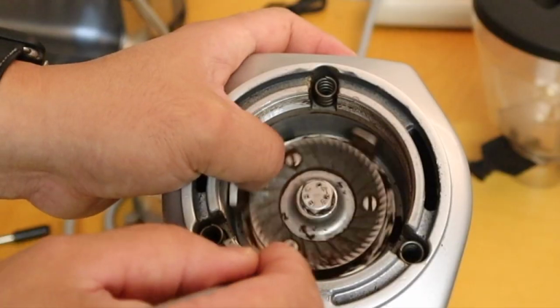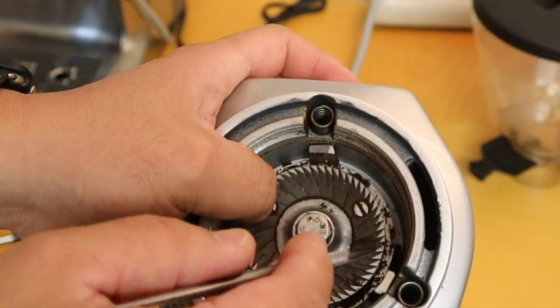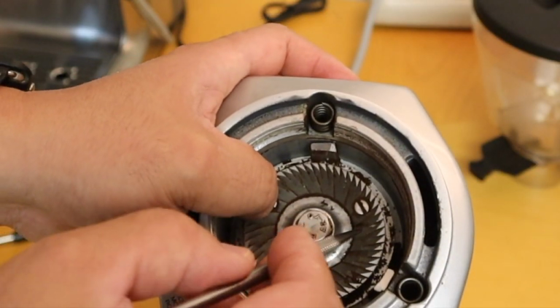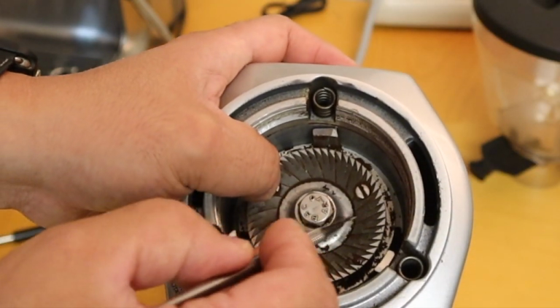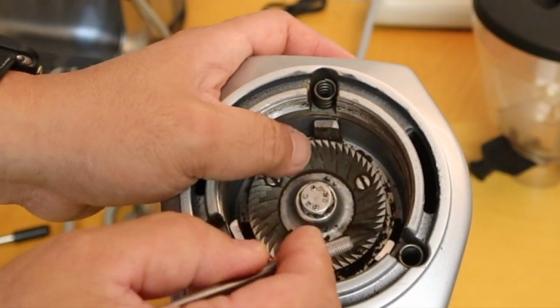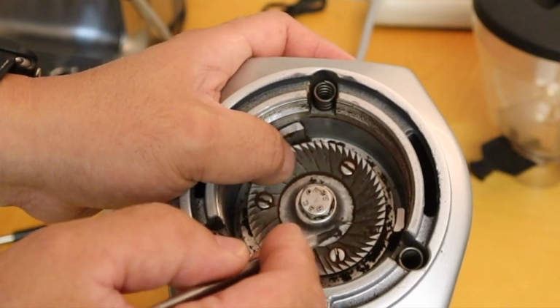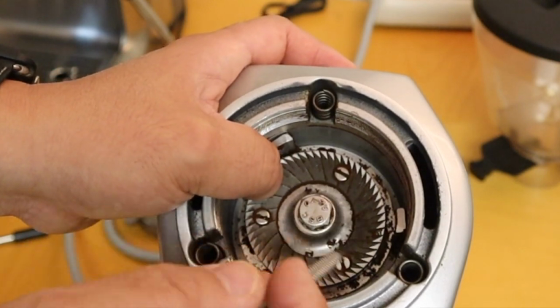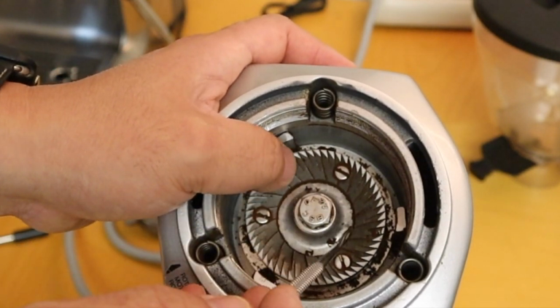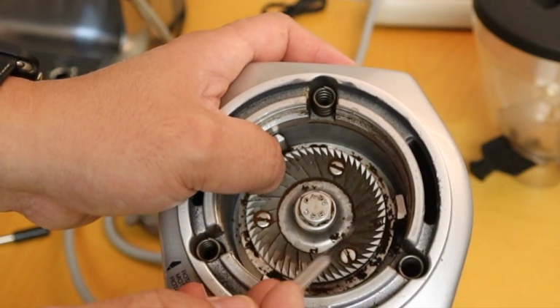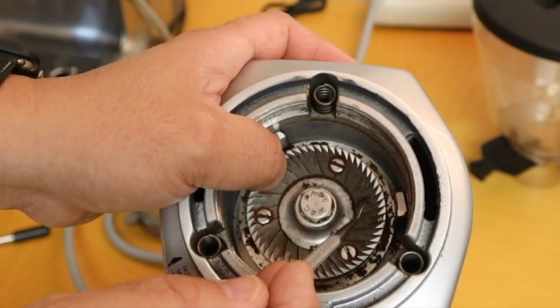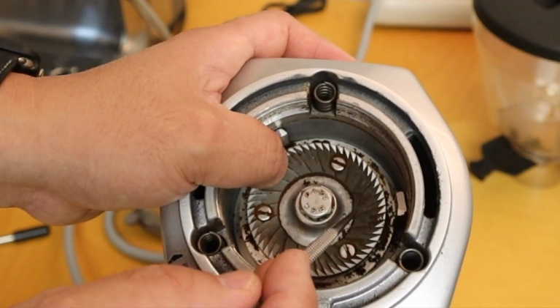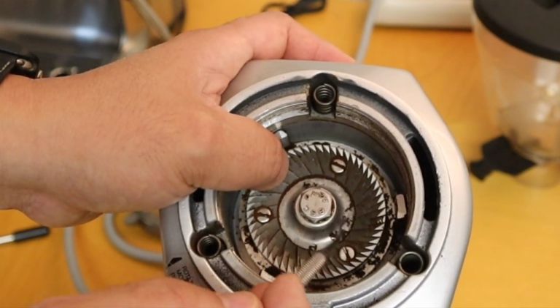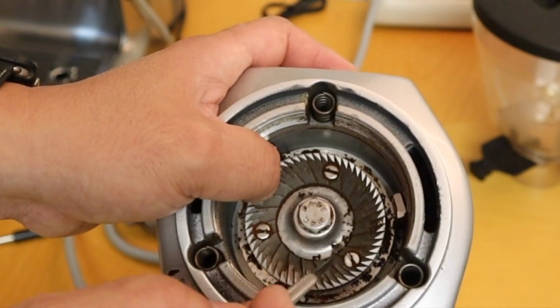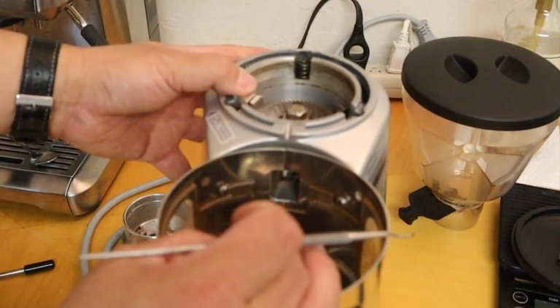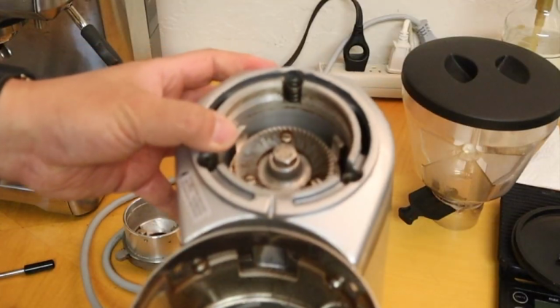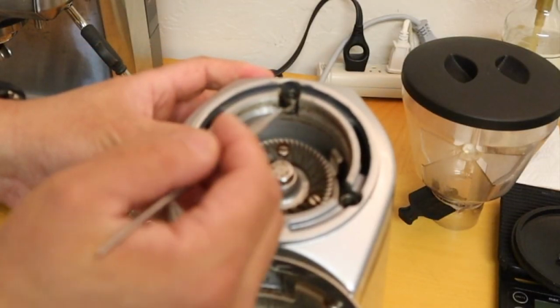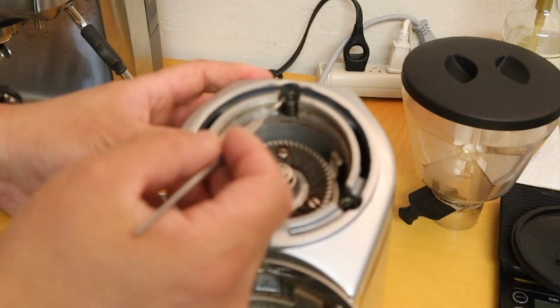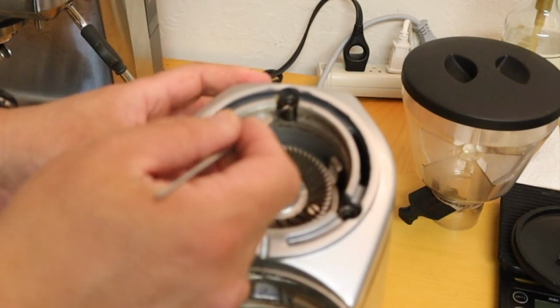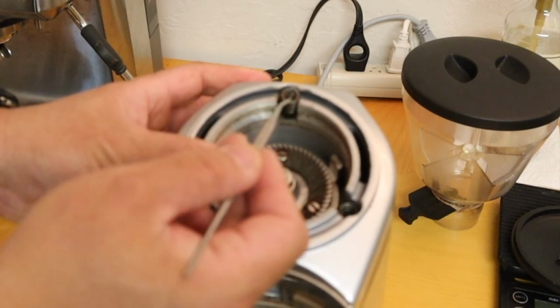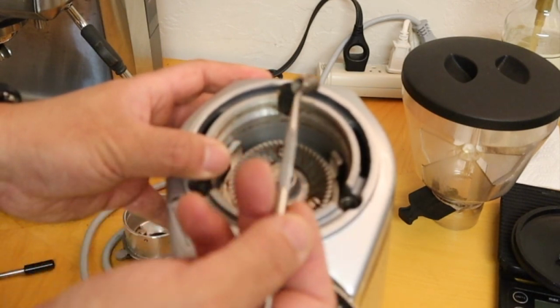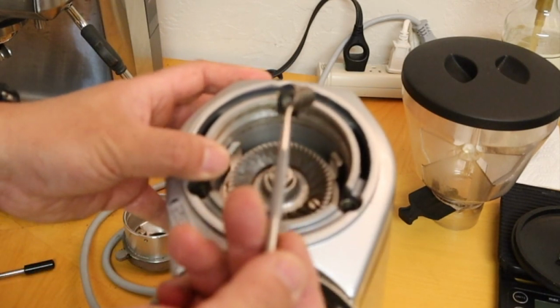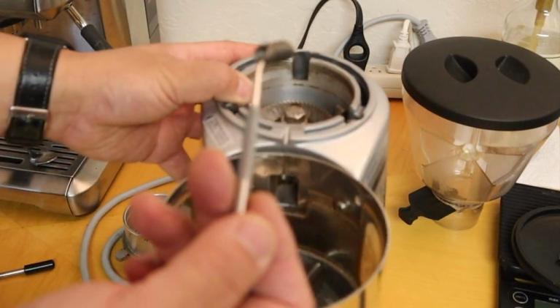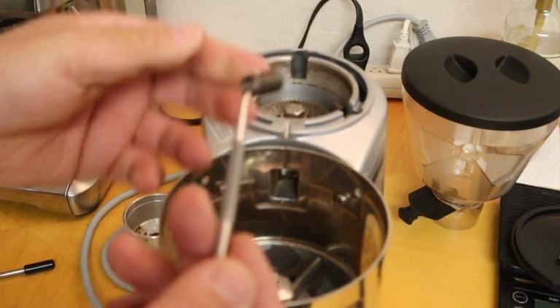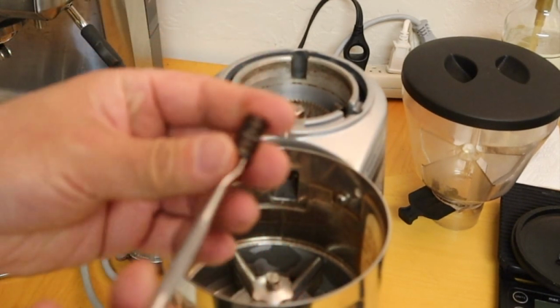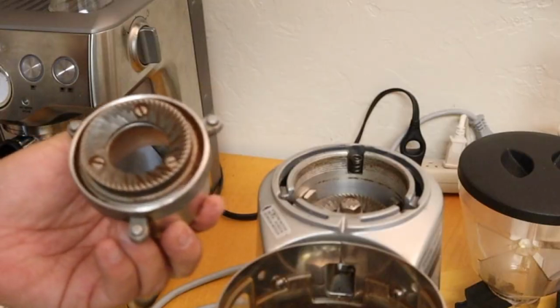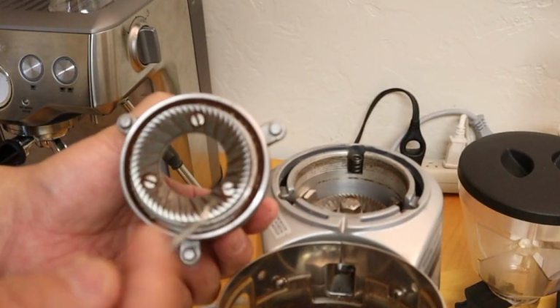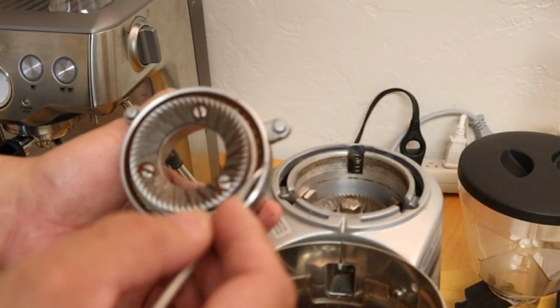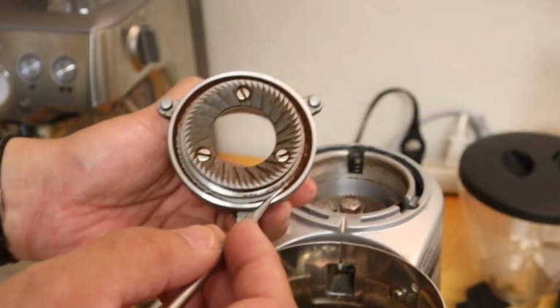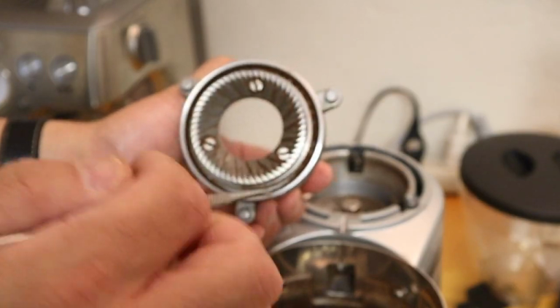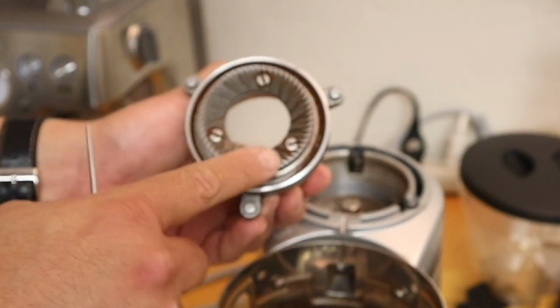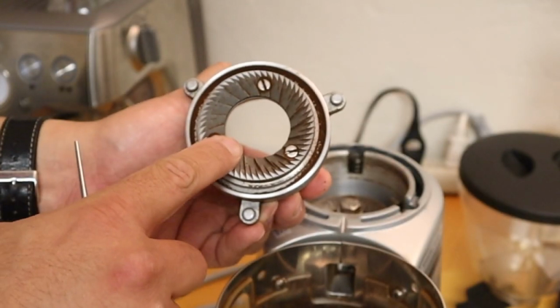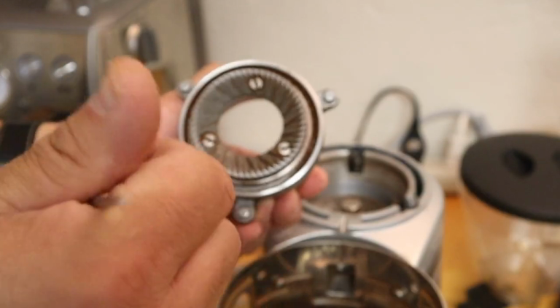Clean this blade with the picking tool. Make sure you do not misplace the springs — this is very important. We are also going to clean out the upper burr as well.